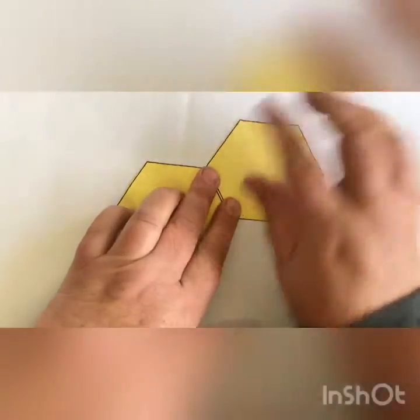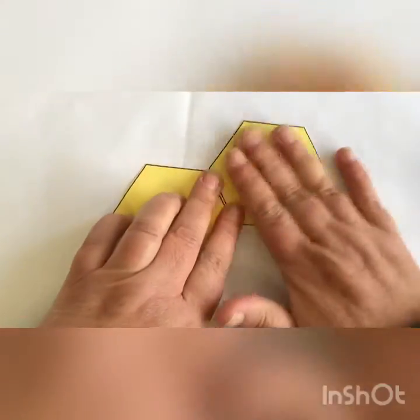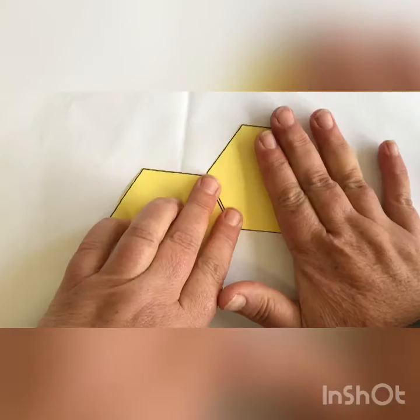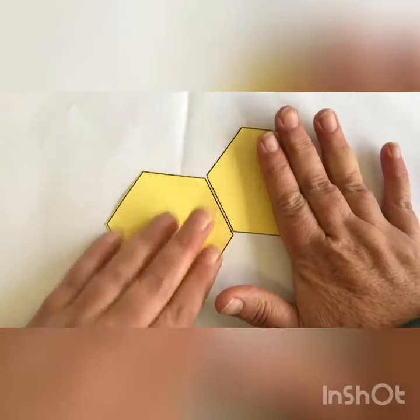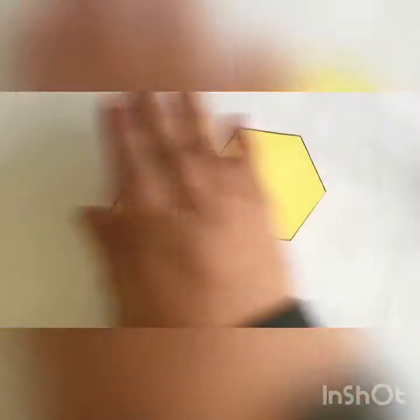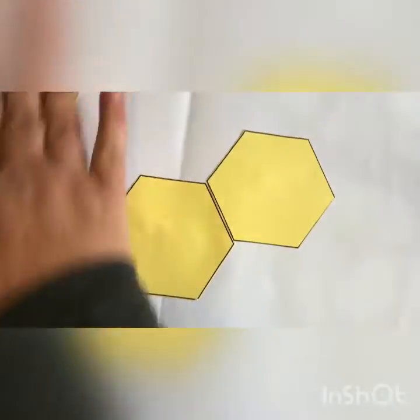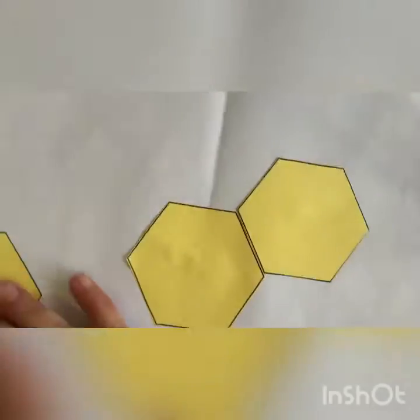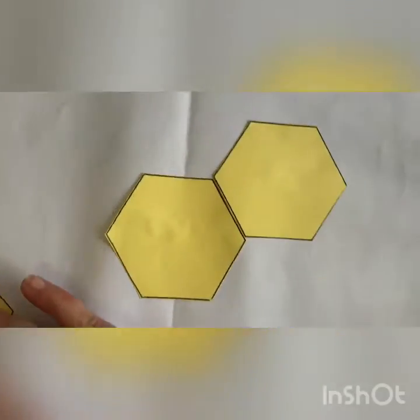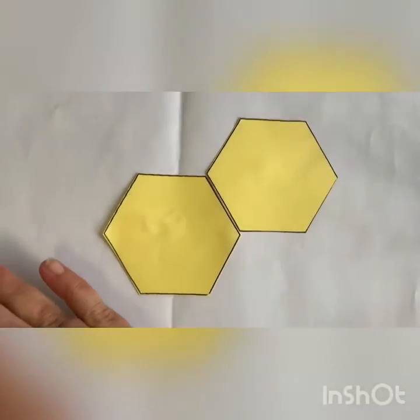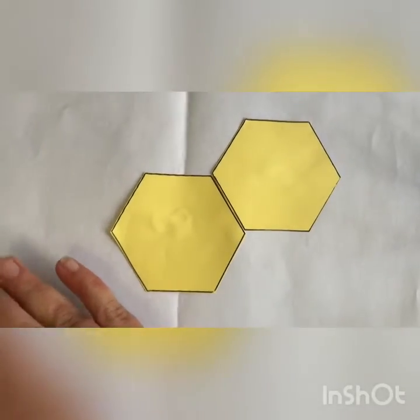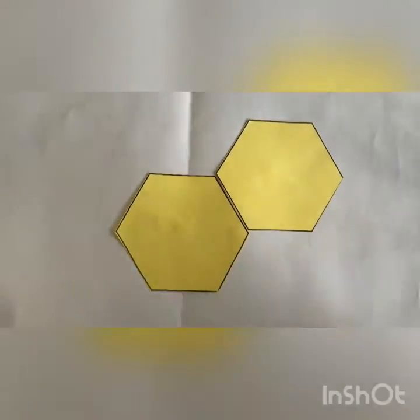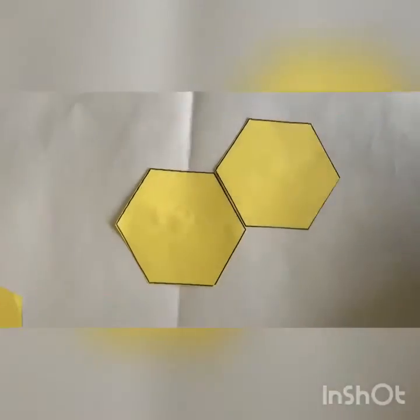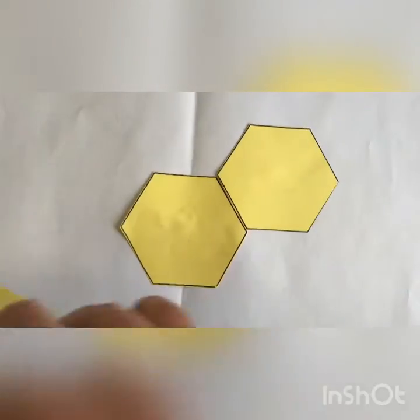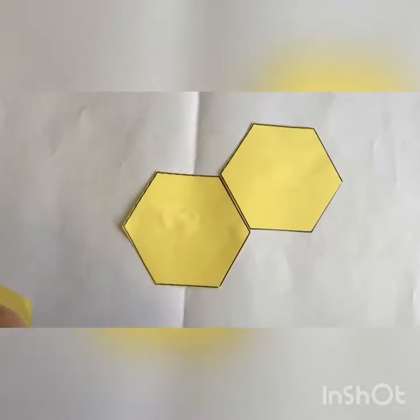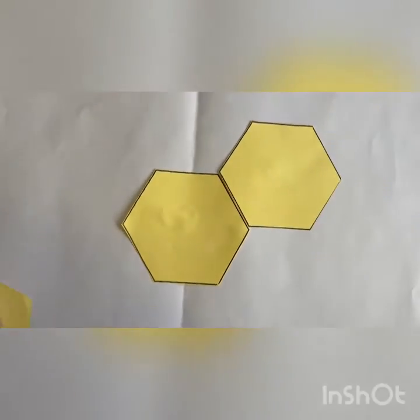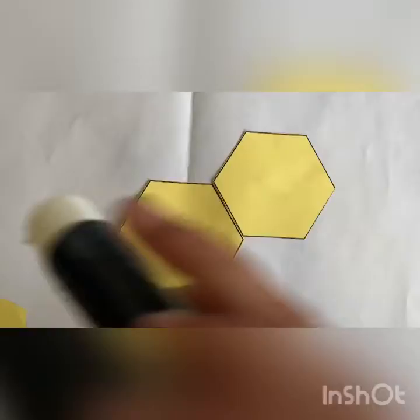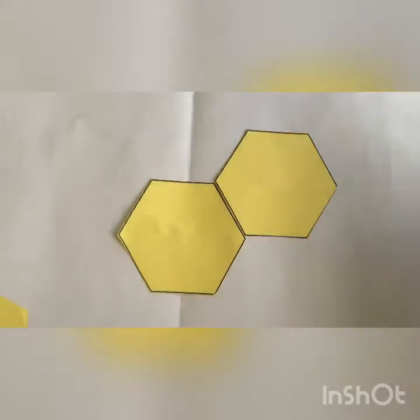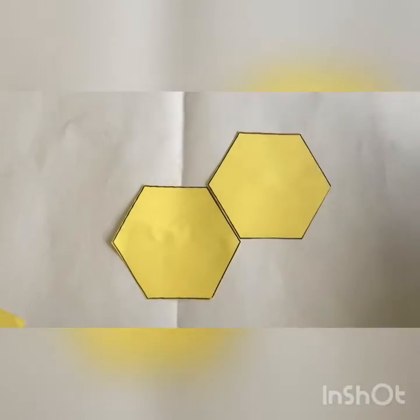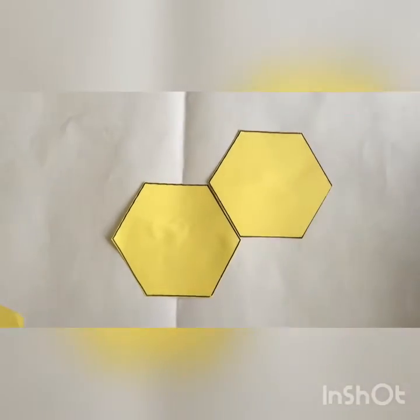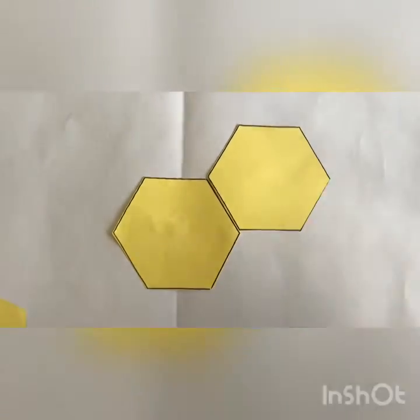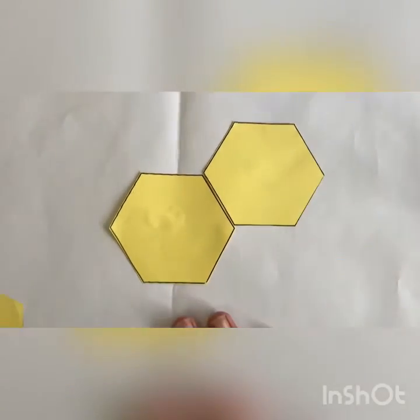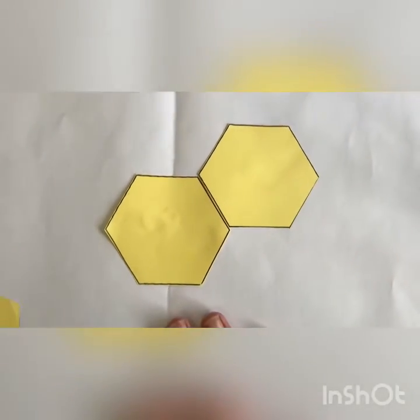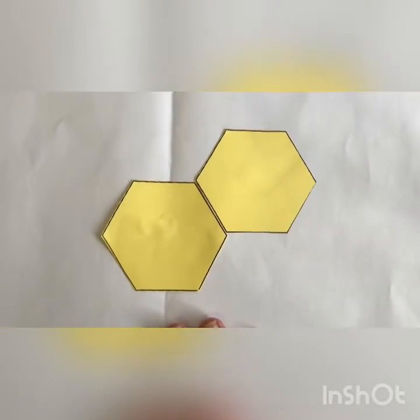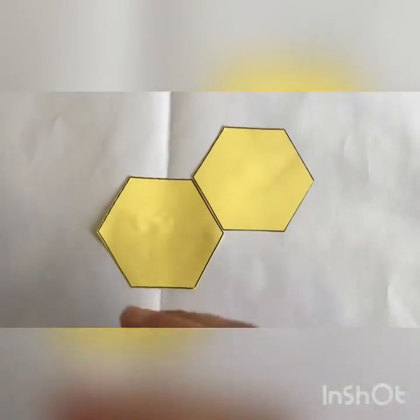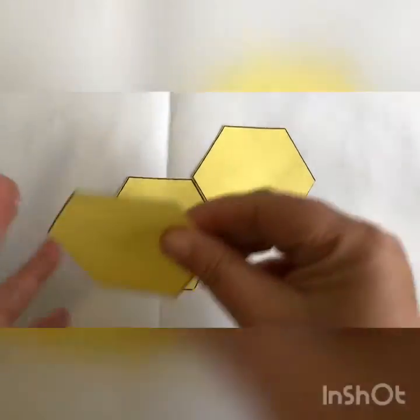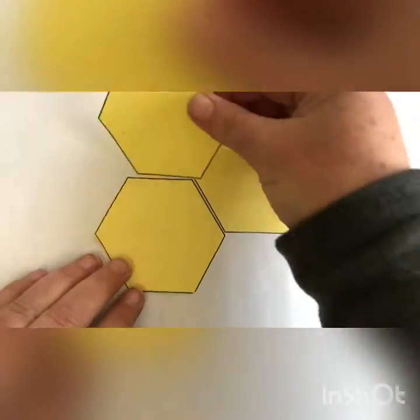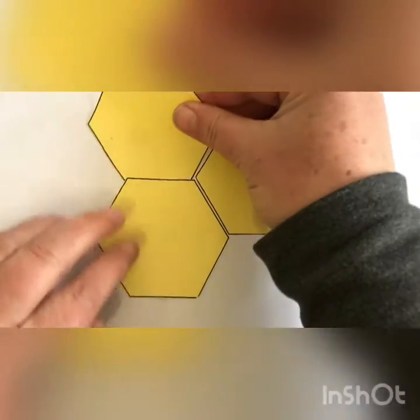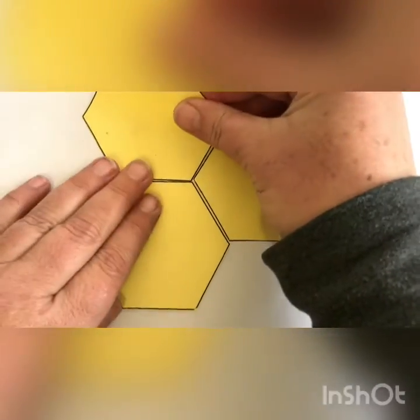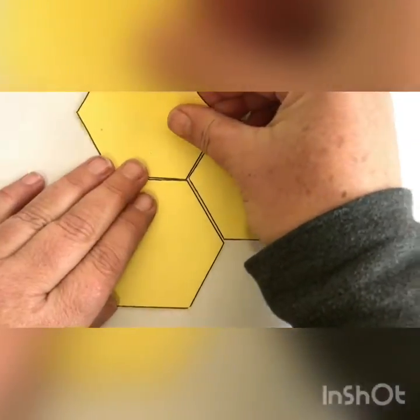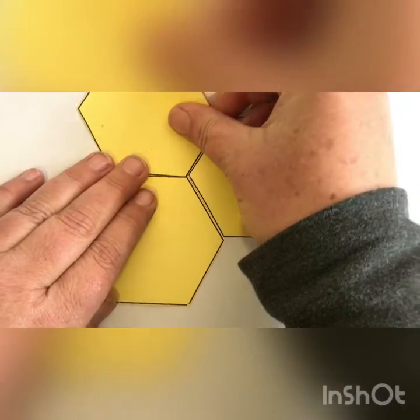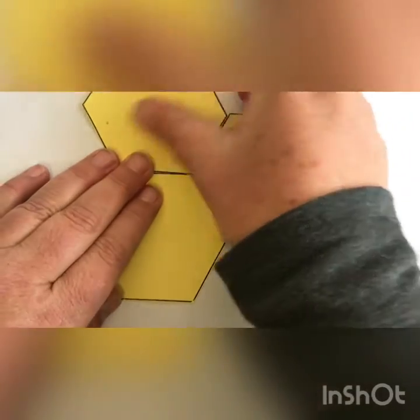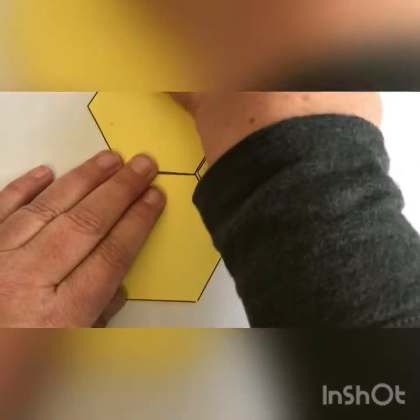Match up the corners as well as the straight side. Can you see what's happening? Here is the bee hive — where are the bees?